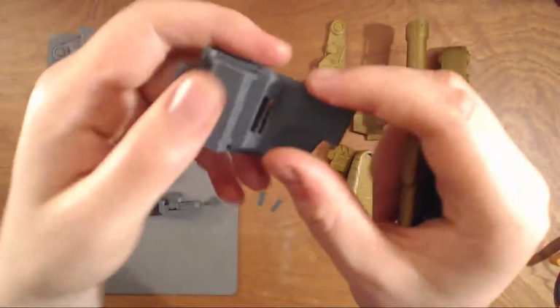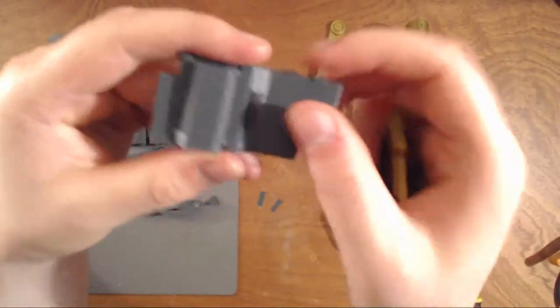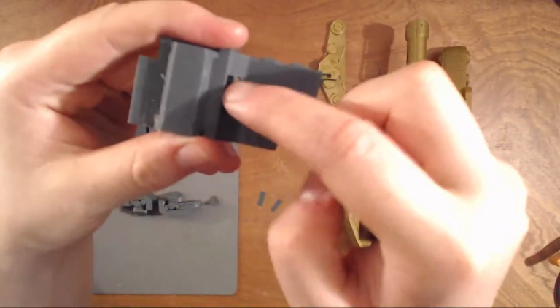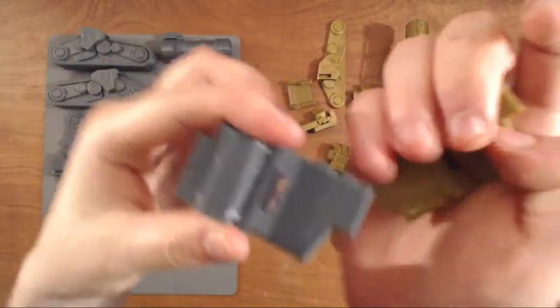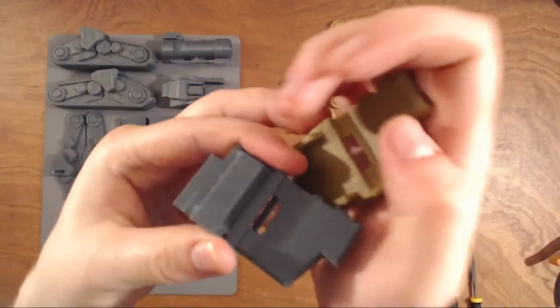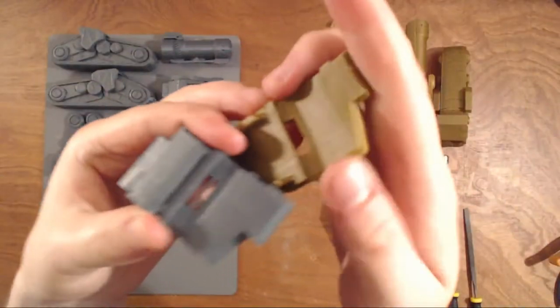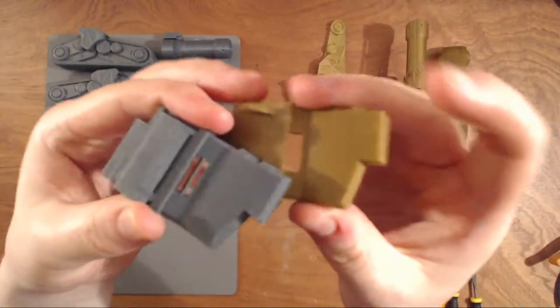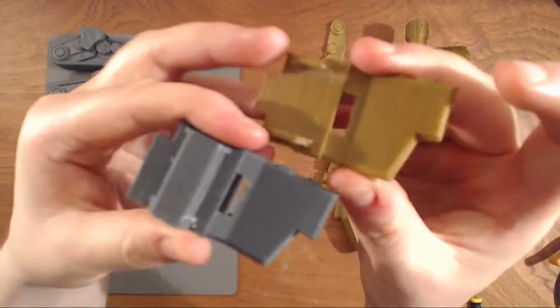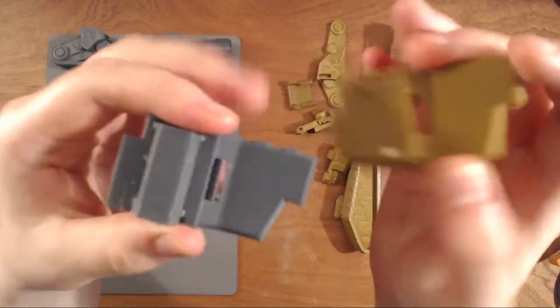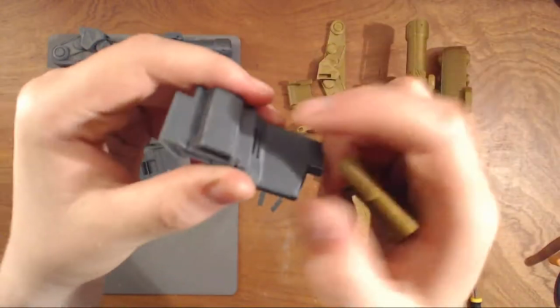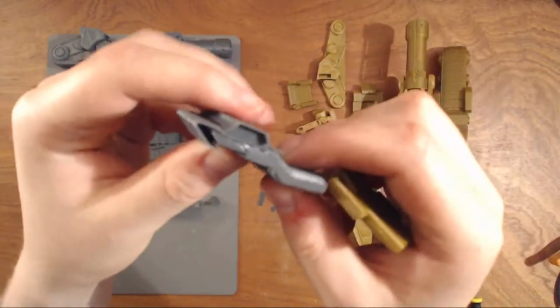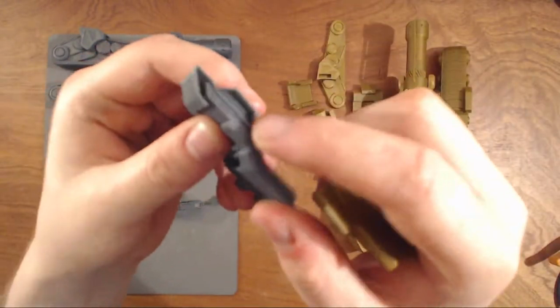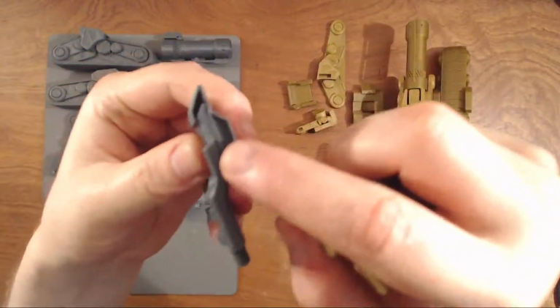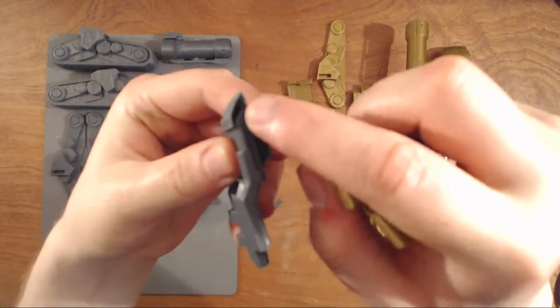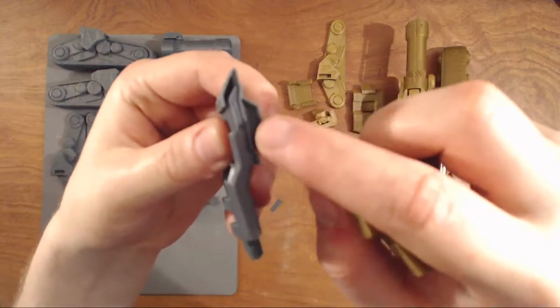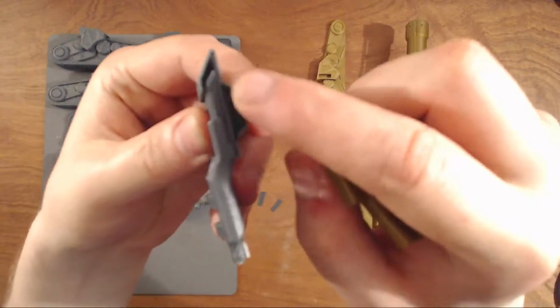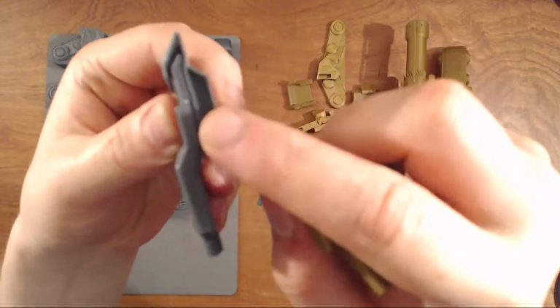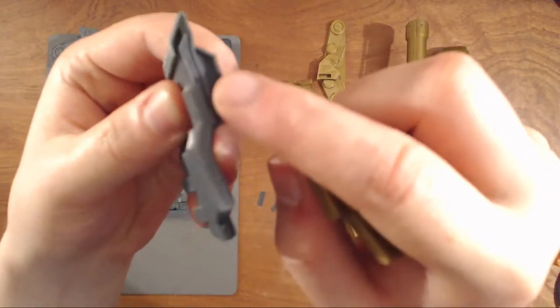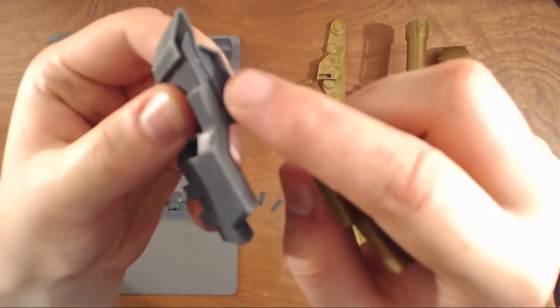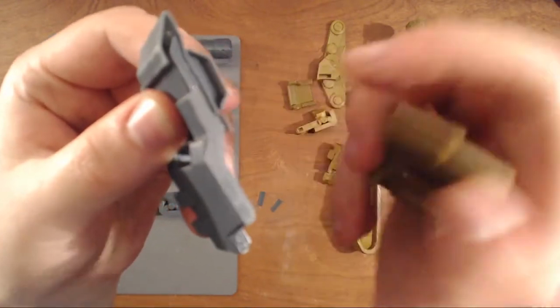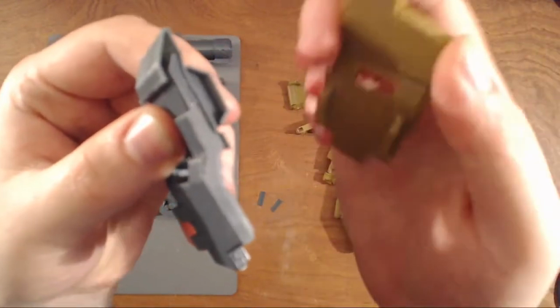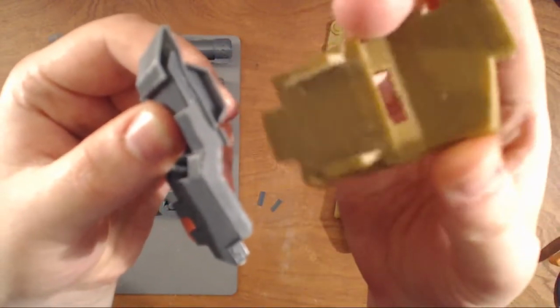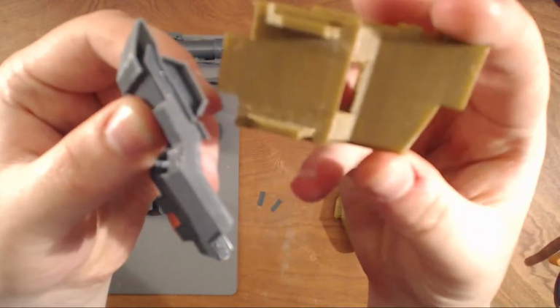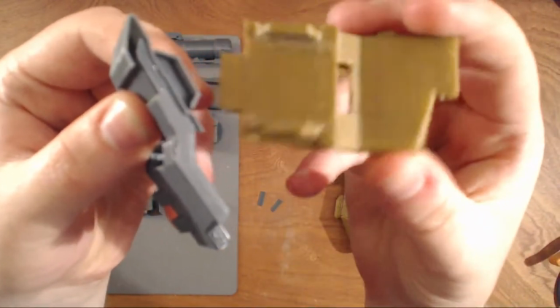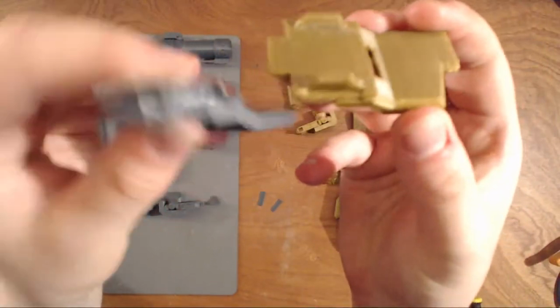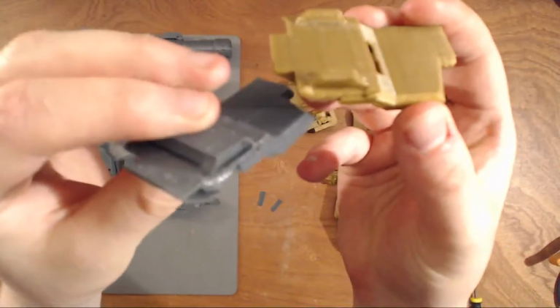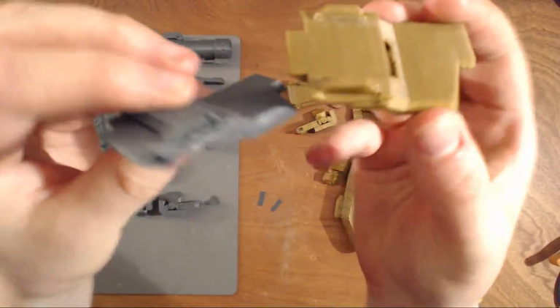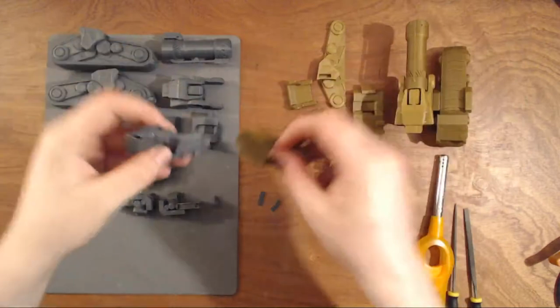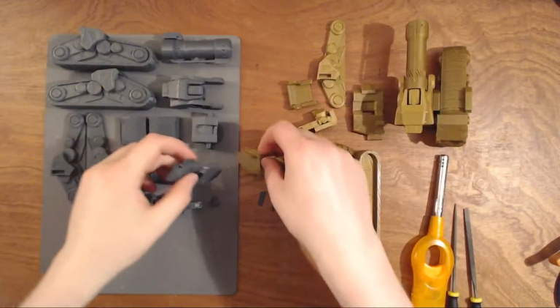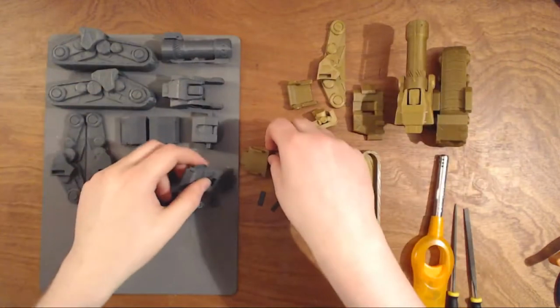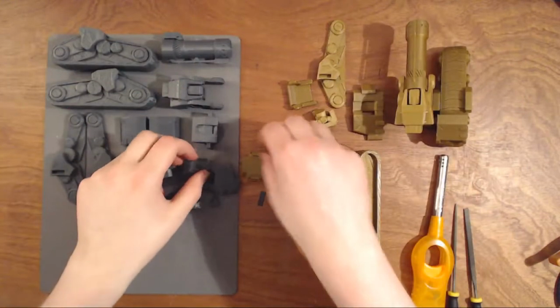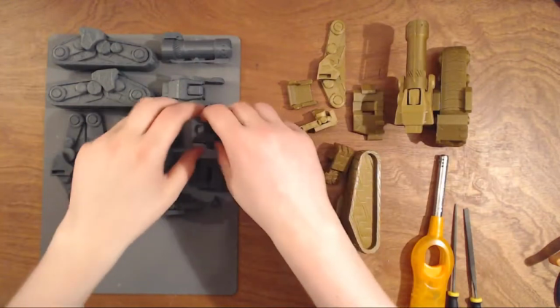I have an inside support over here that I removed, small edges over here, and that's the support of this one.